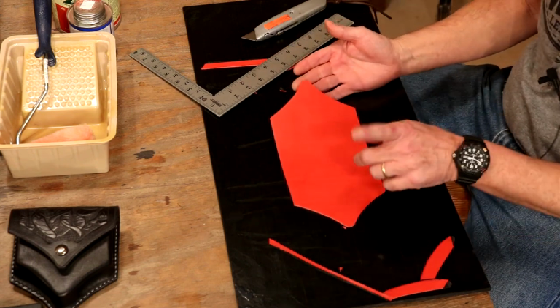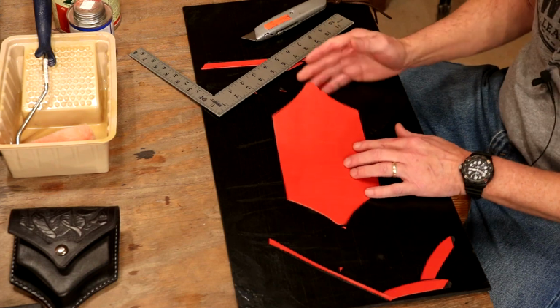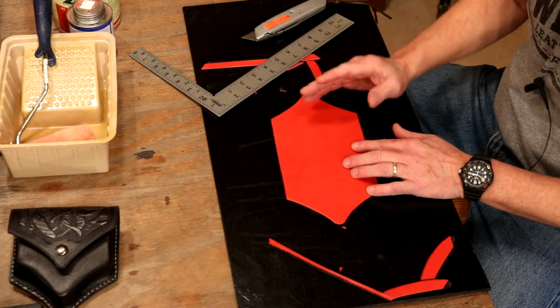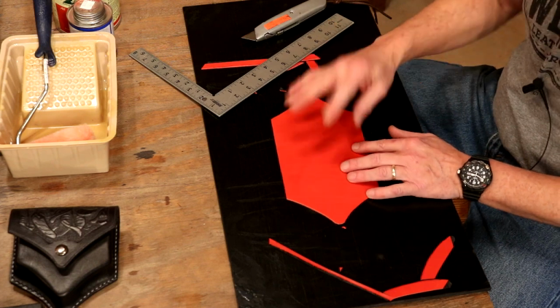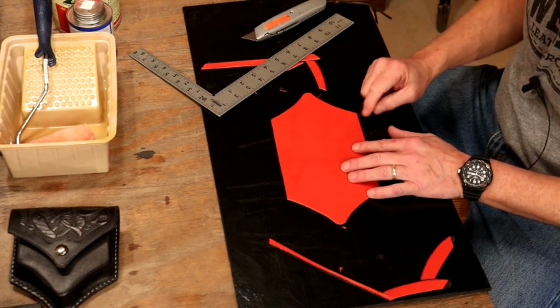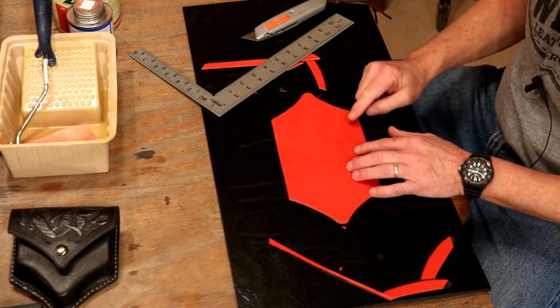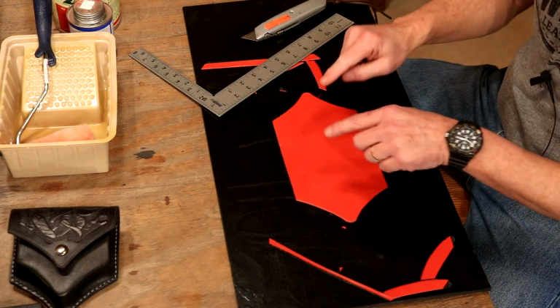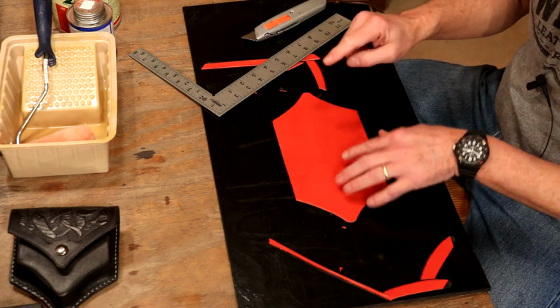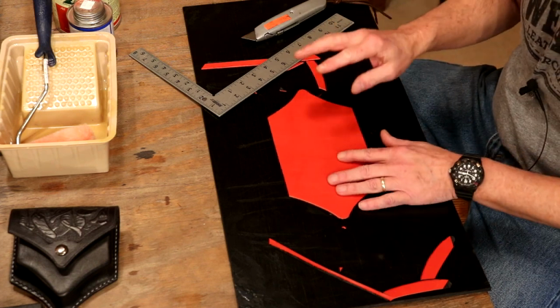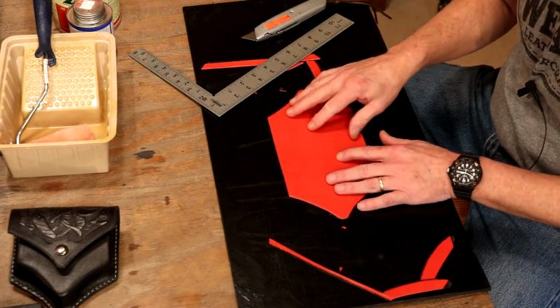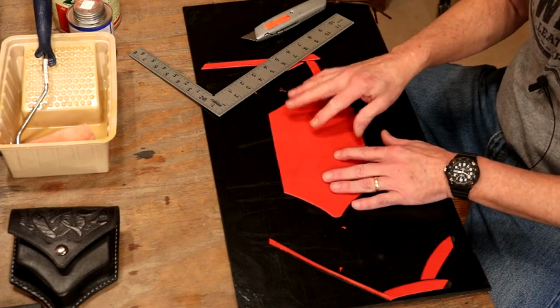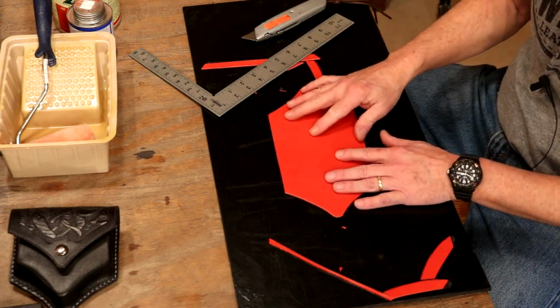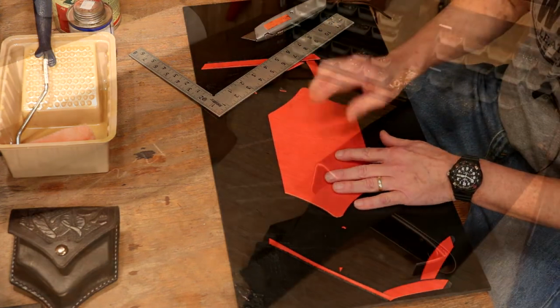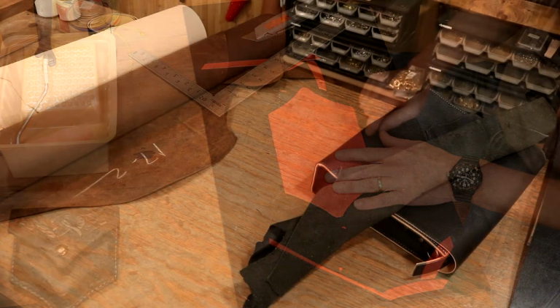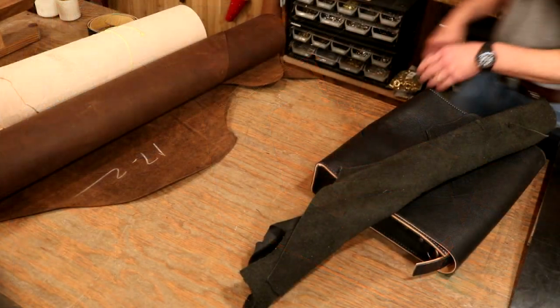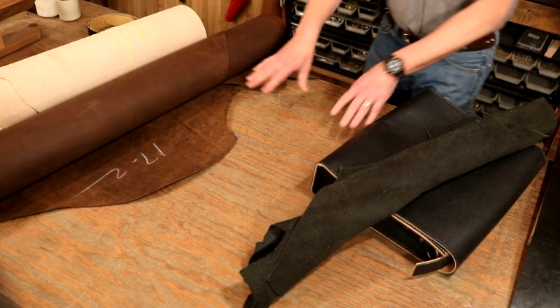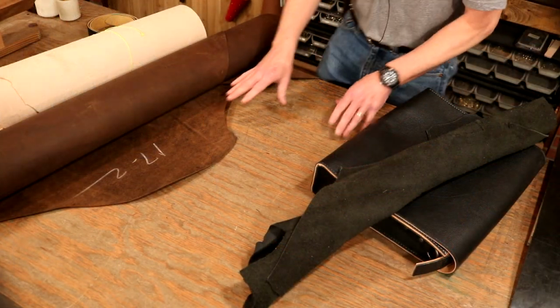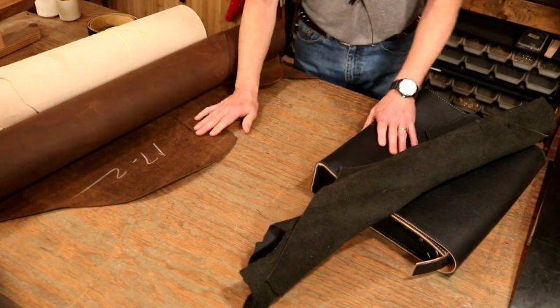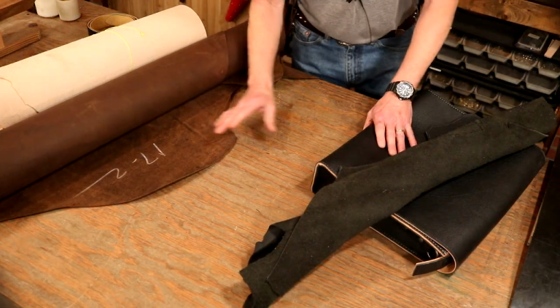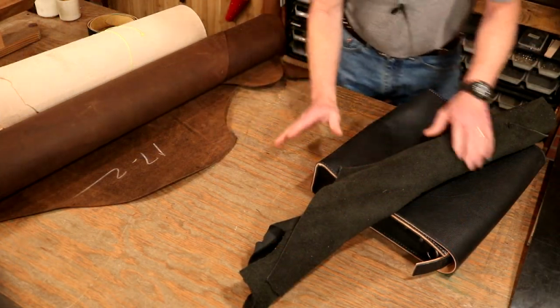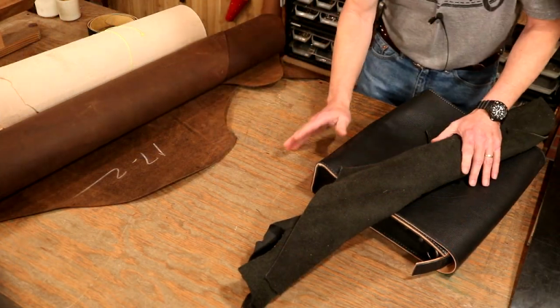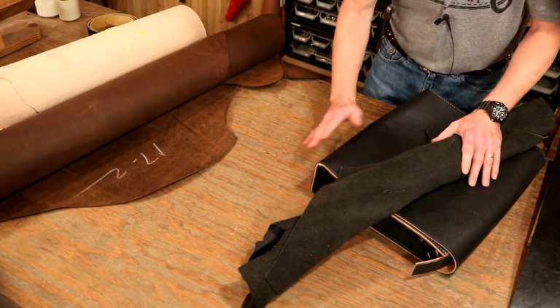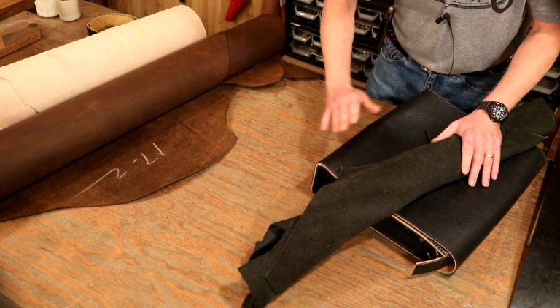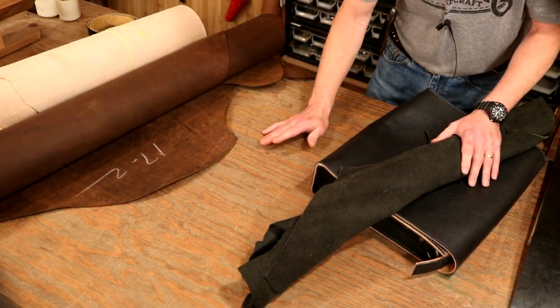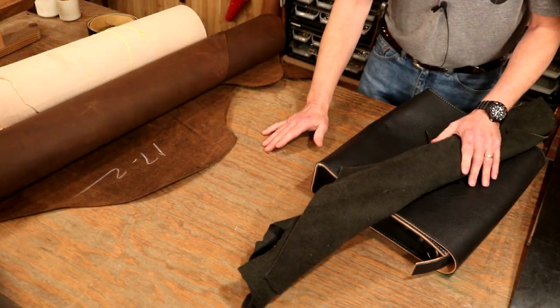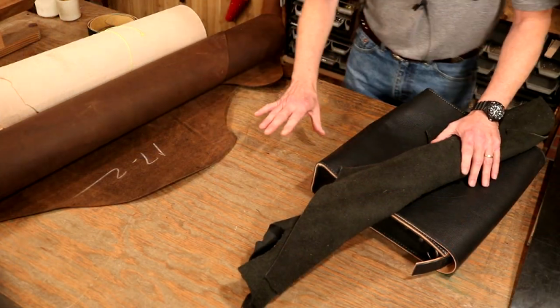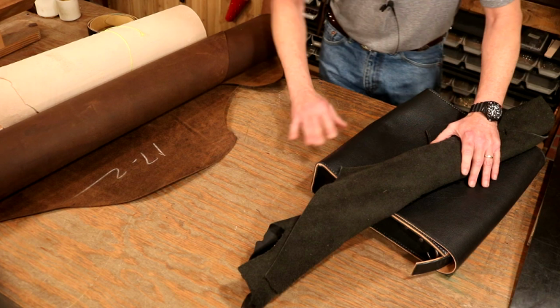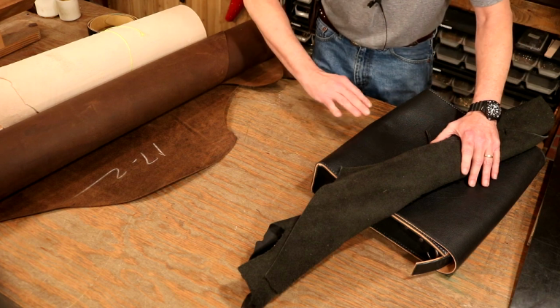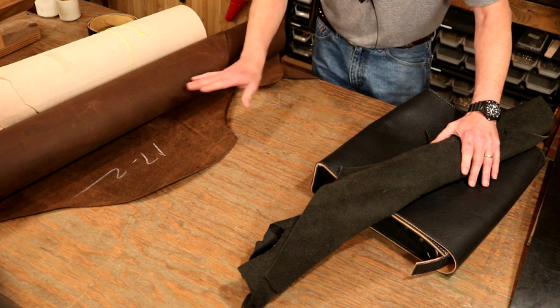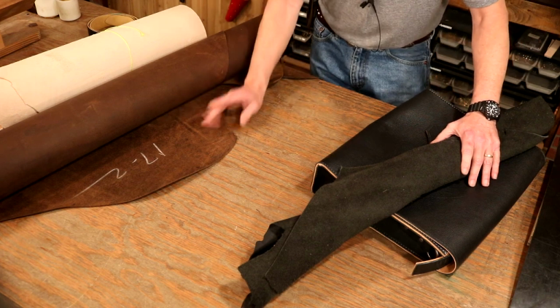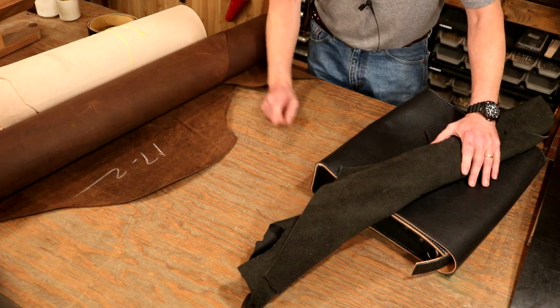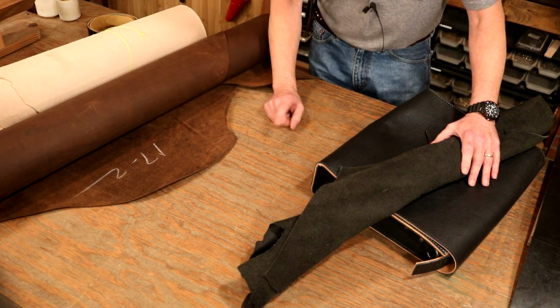This is the one place in the shop that lining leather is going to be the biggest help, and it's going to be the biggest help across the widest variety of projects.